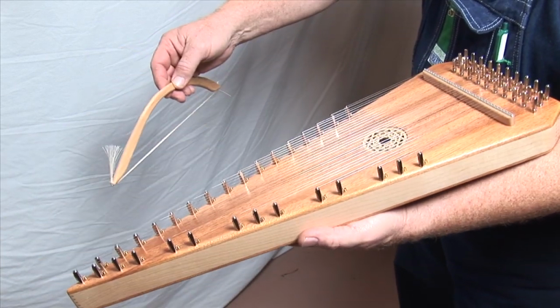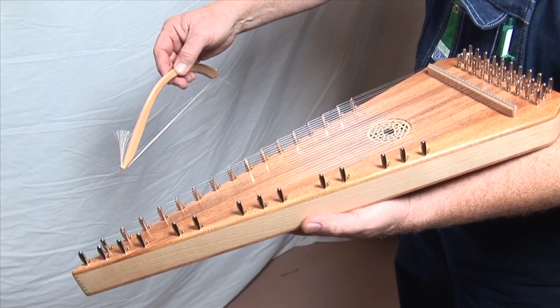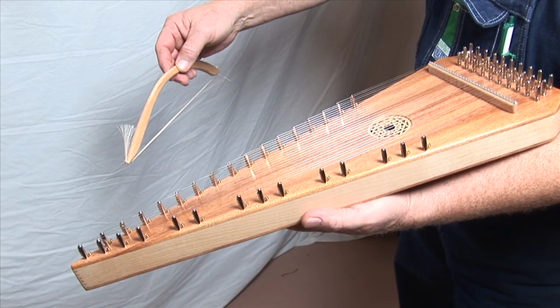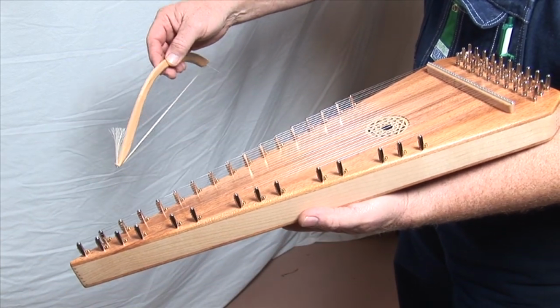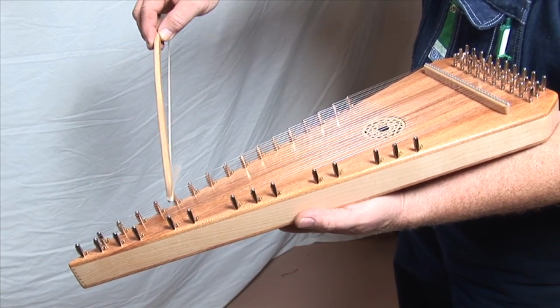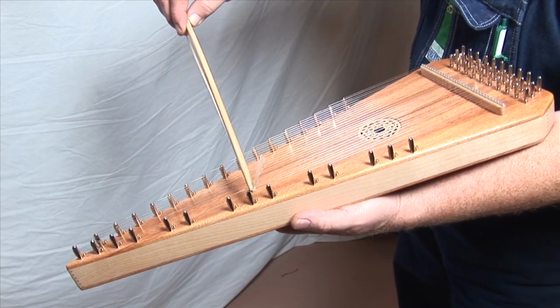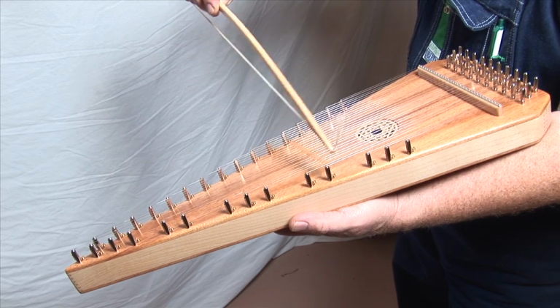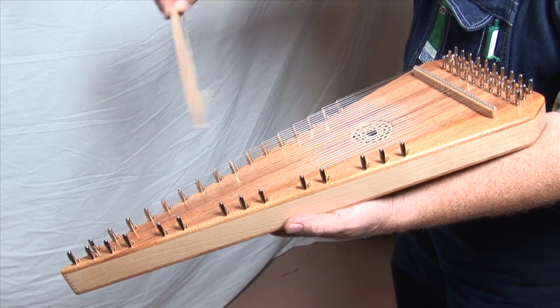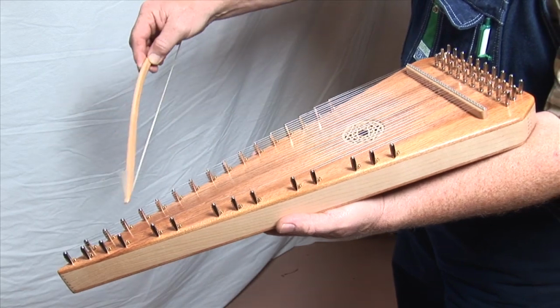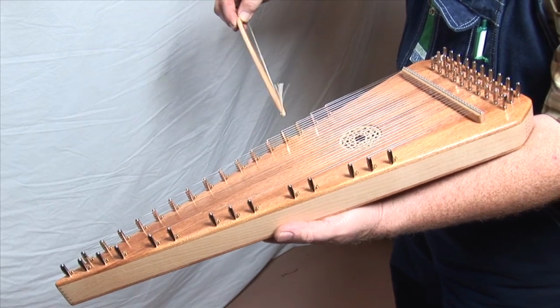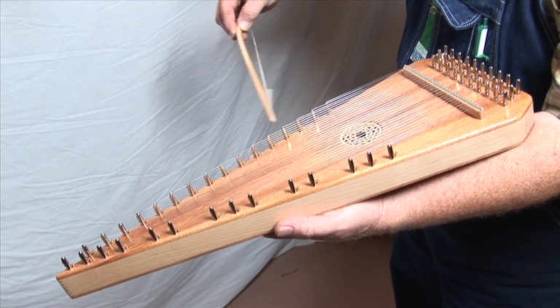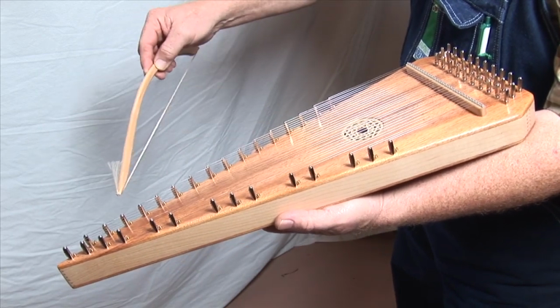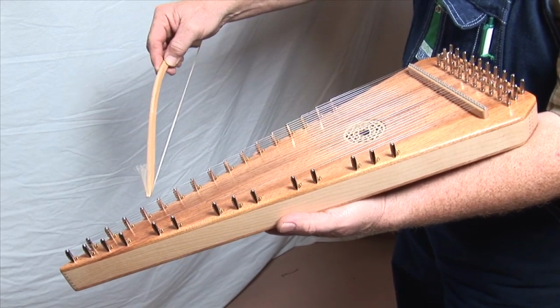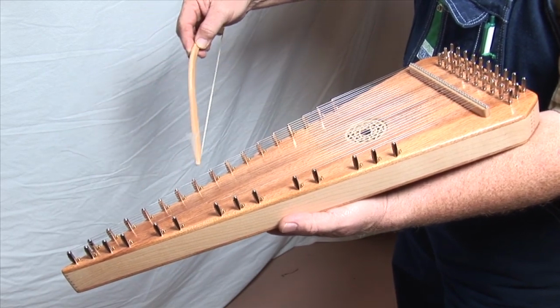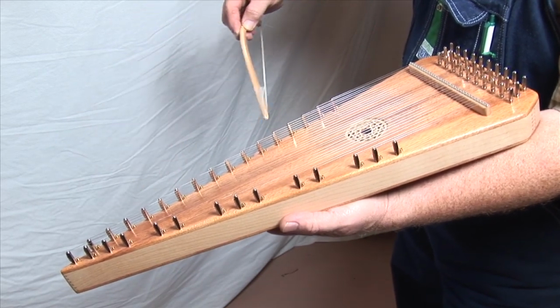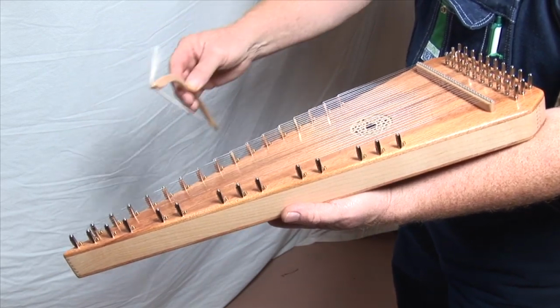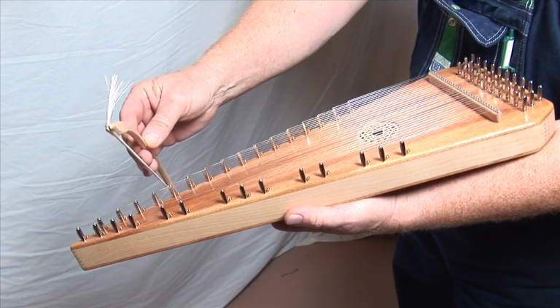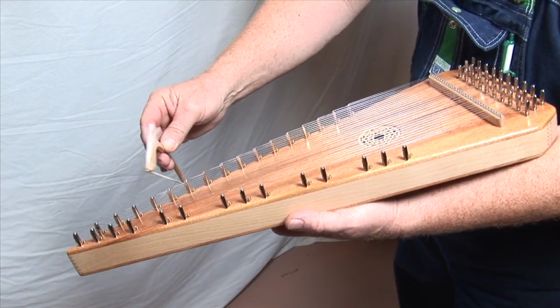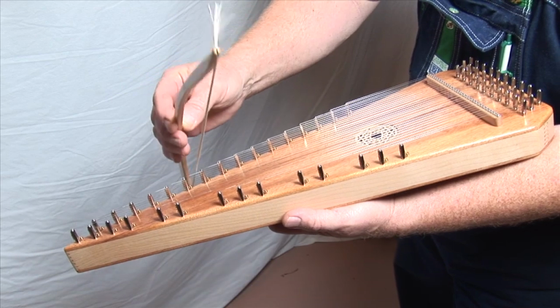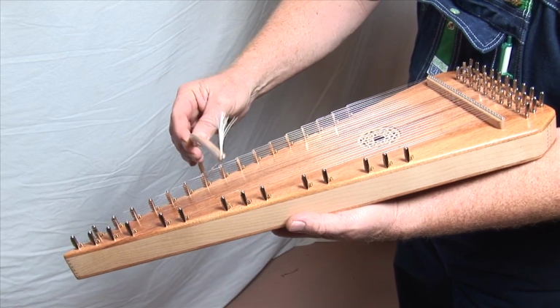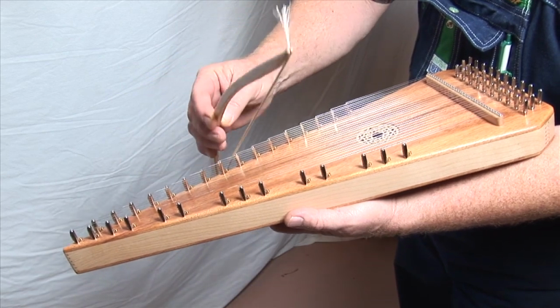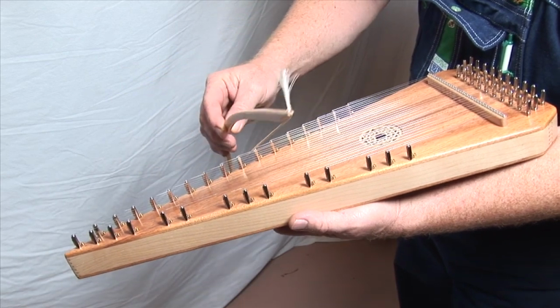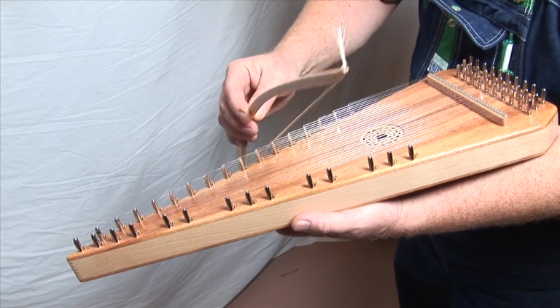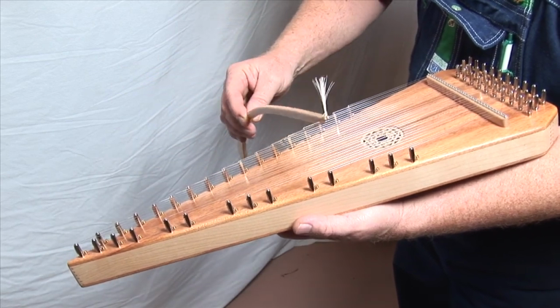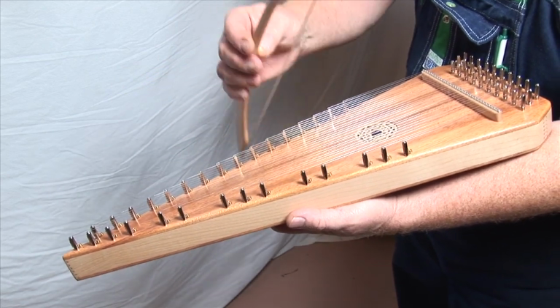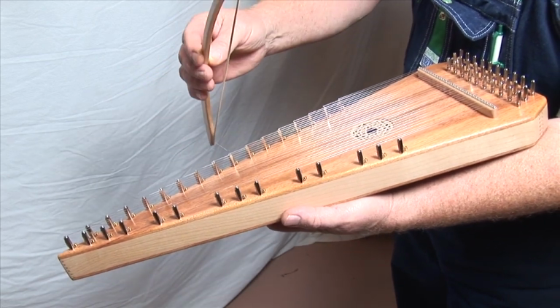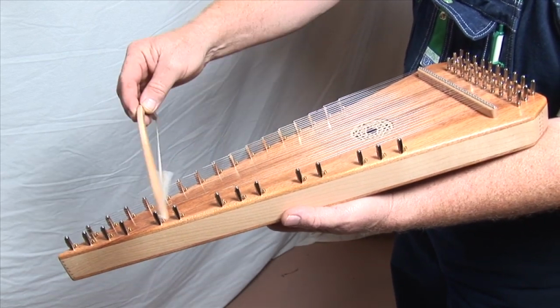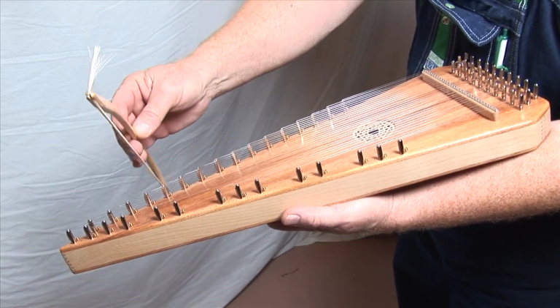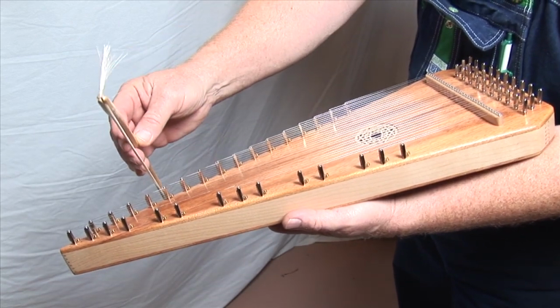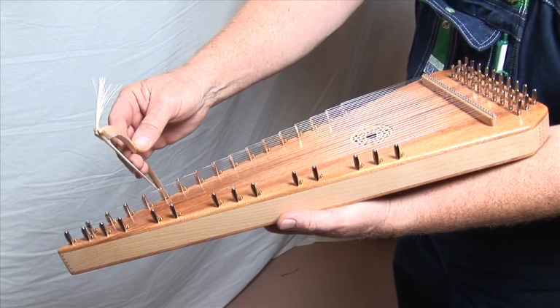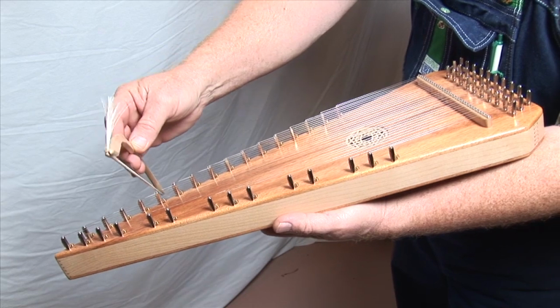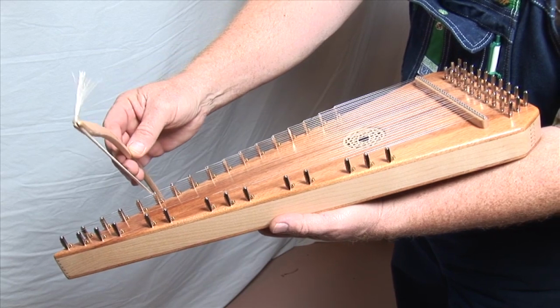It's tuned just like a piano — black keys, white keys. So this is the diatonic scale of C. You want the sharps and flats, you just roll over to them.